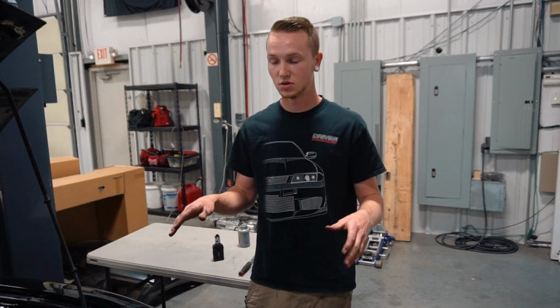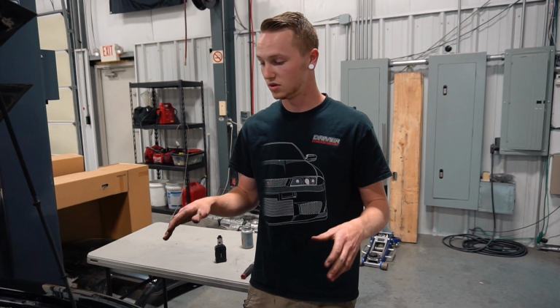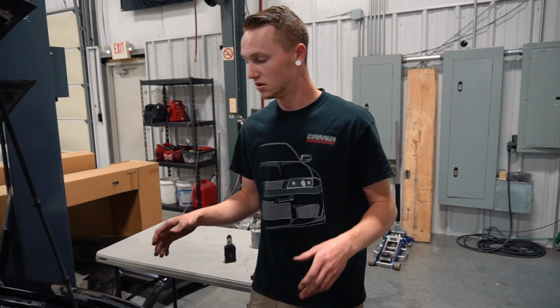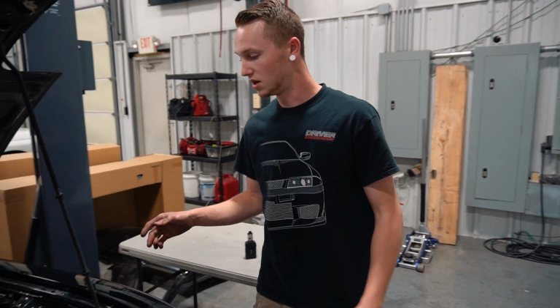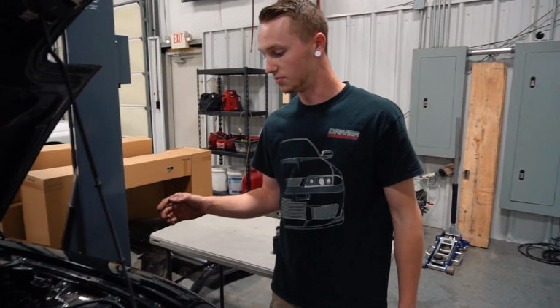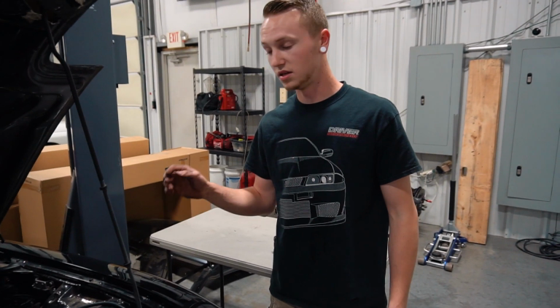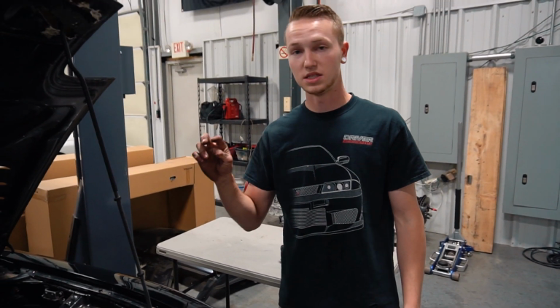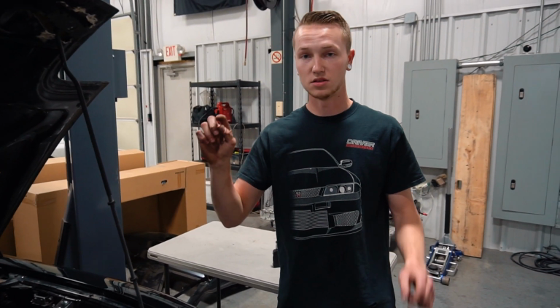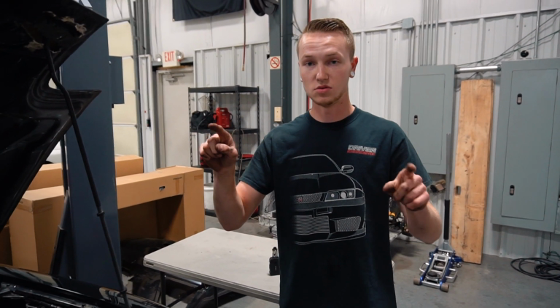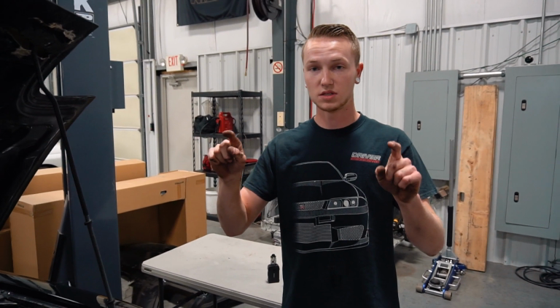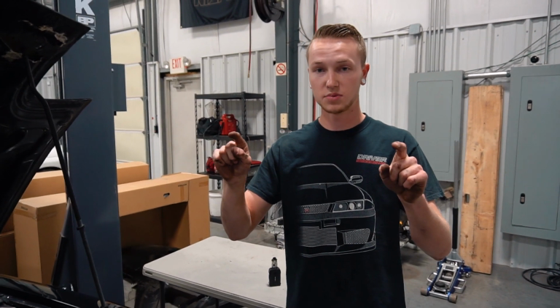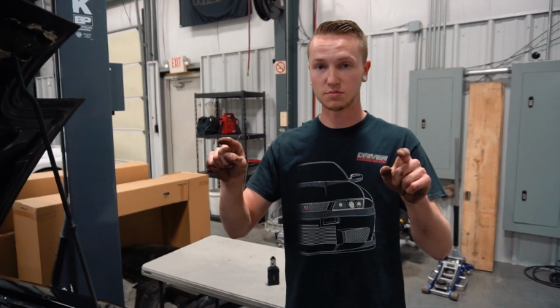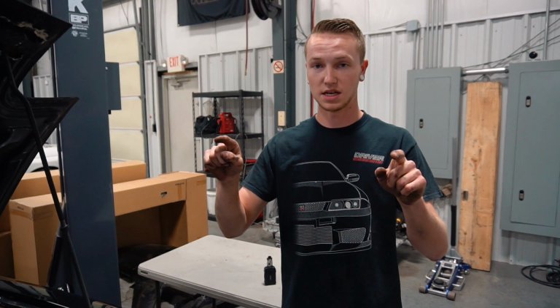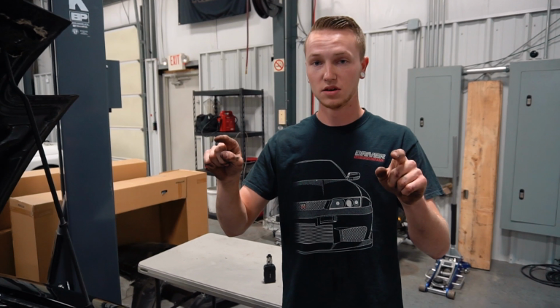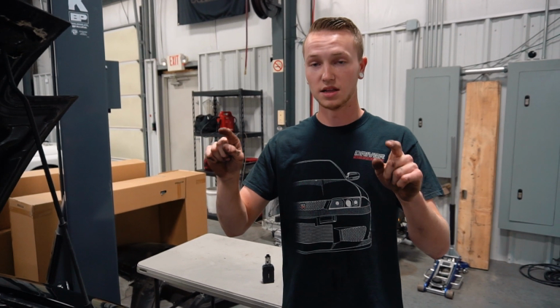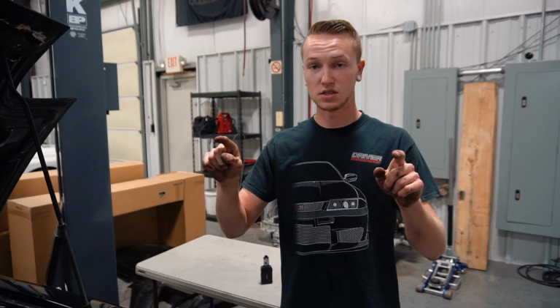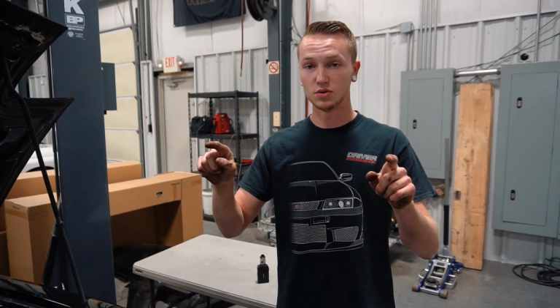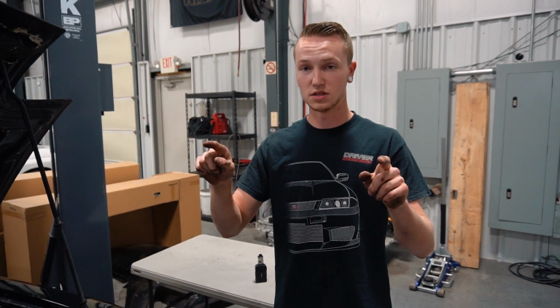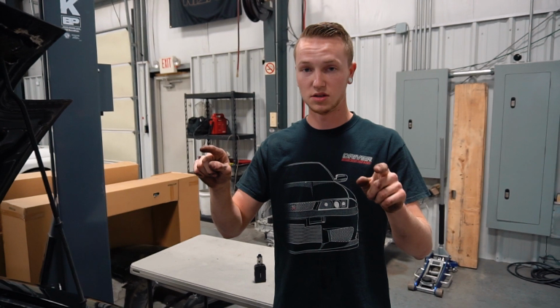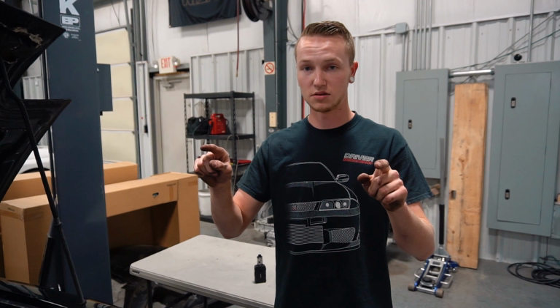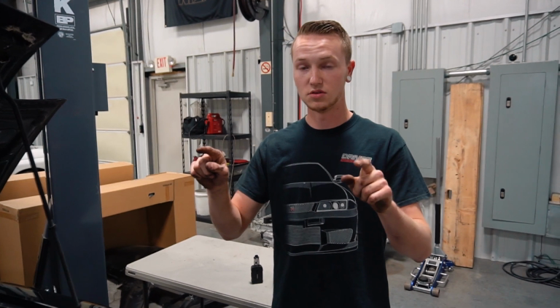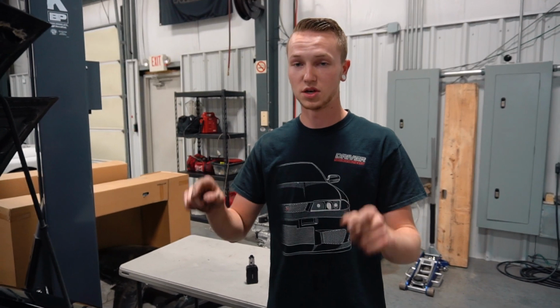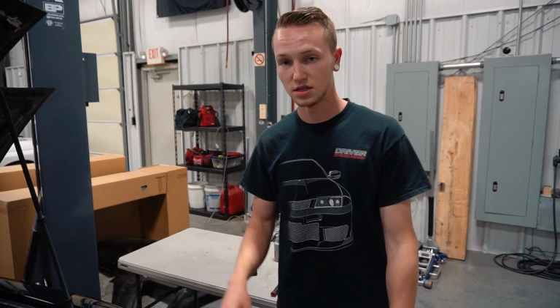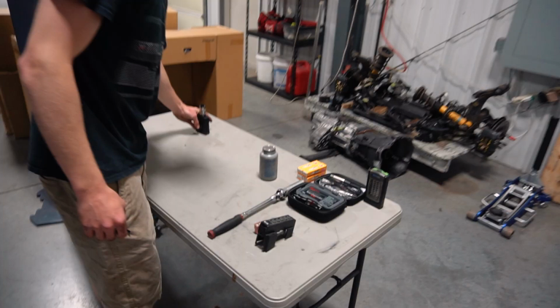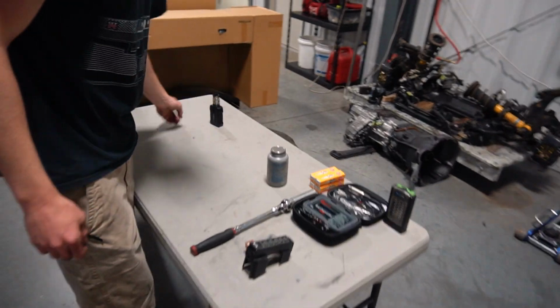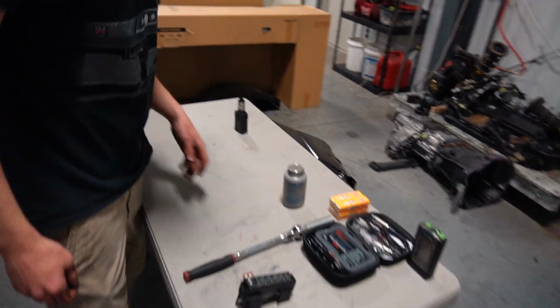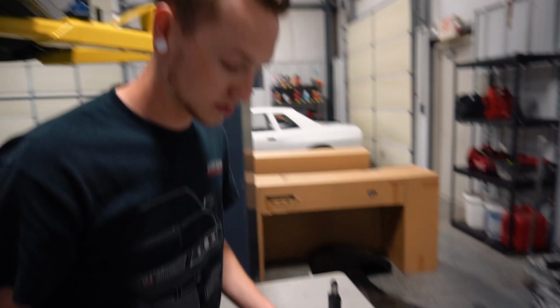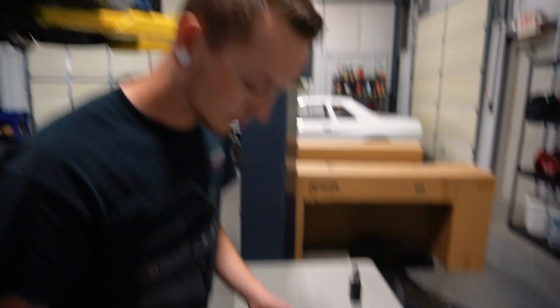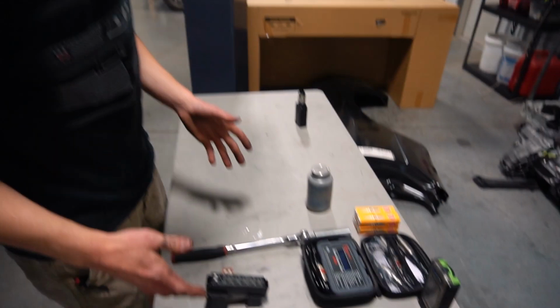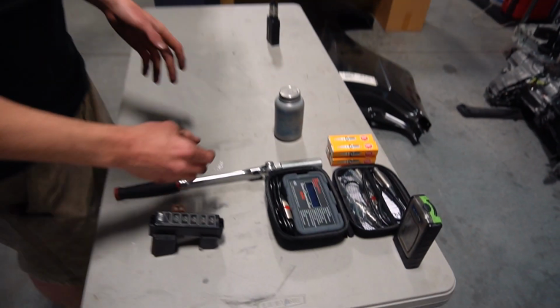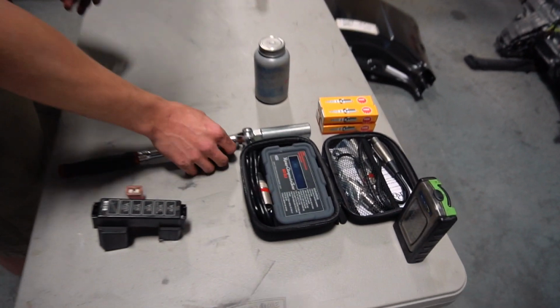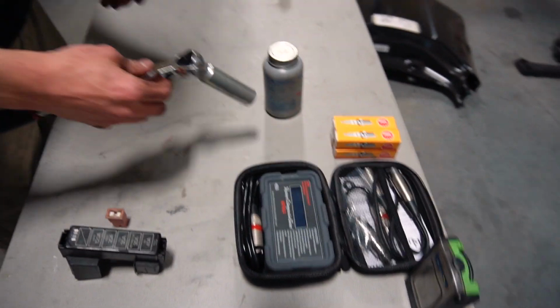Once that fuse is out, you can raise the car up — jack it up however you want to do it. Then you can take the two top spark plugs out, and that's the only ones you need out to do the compression test.